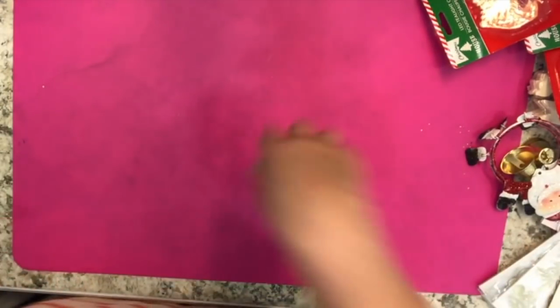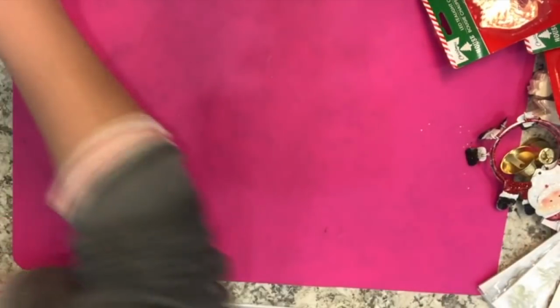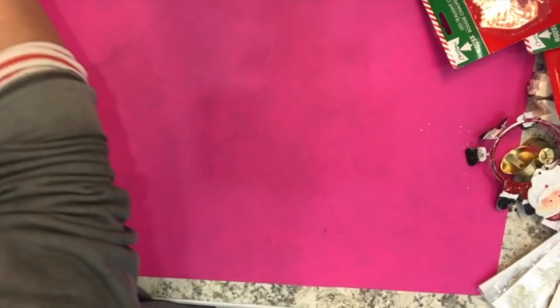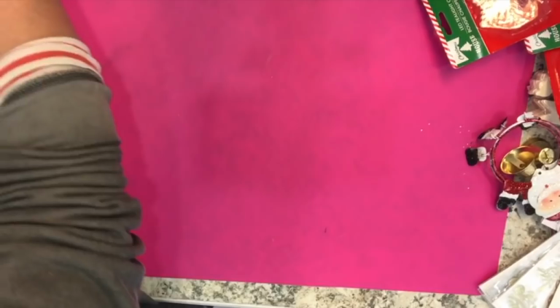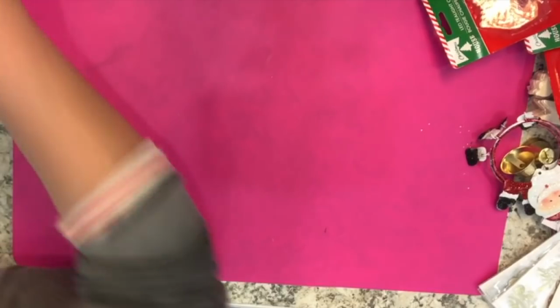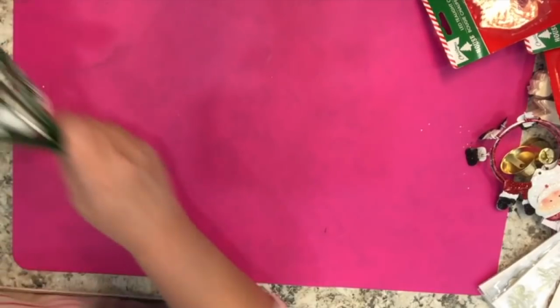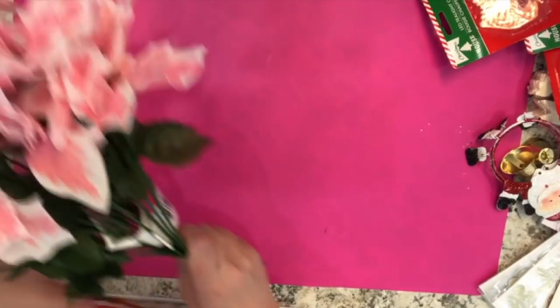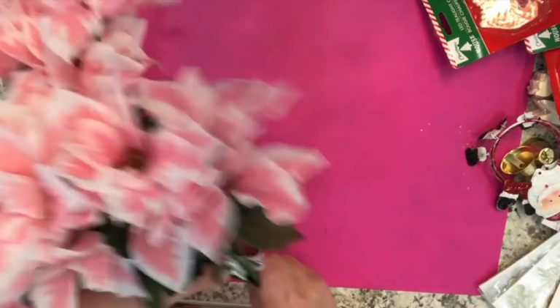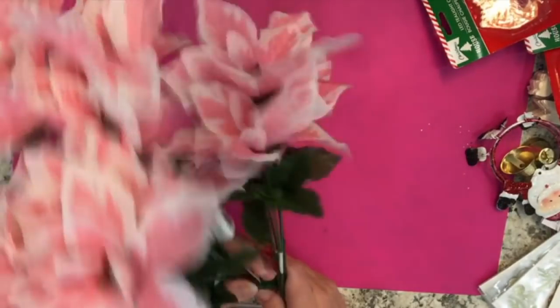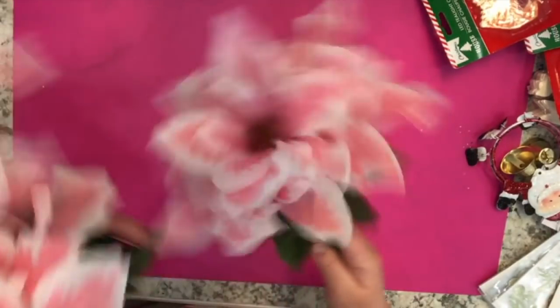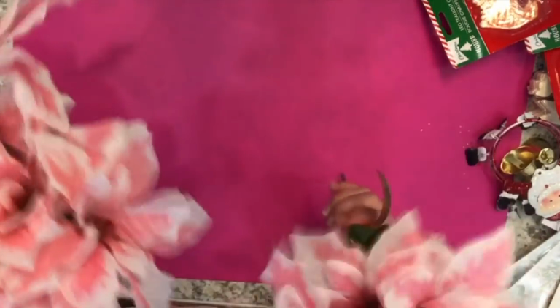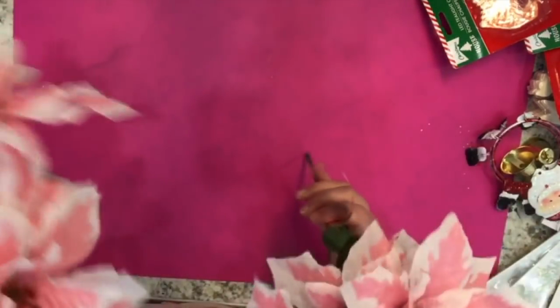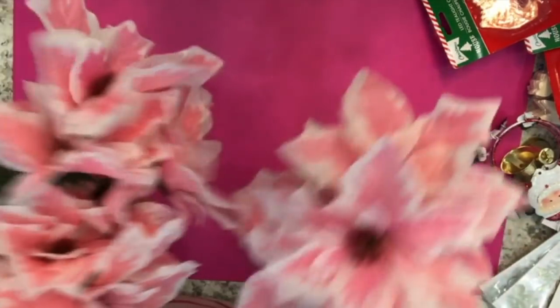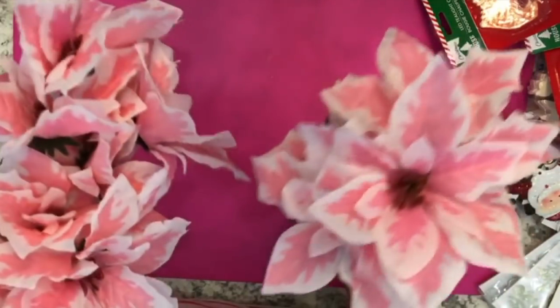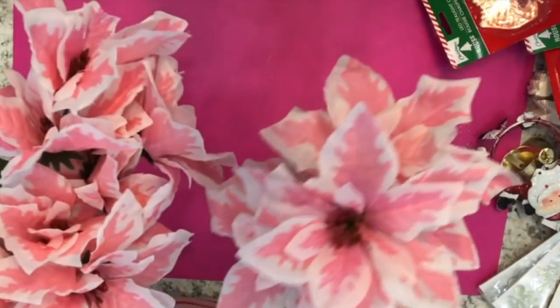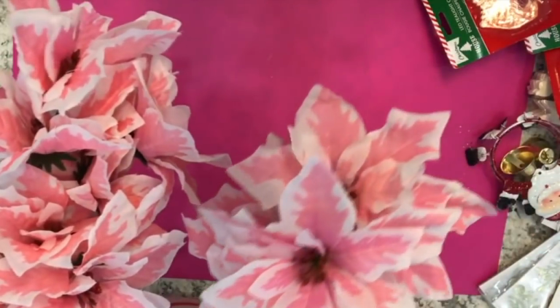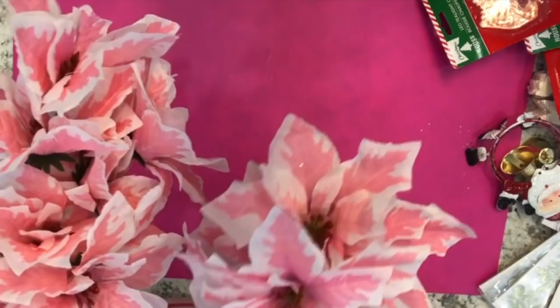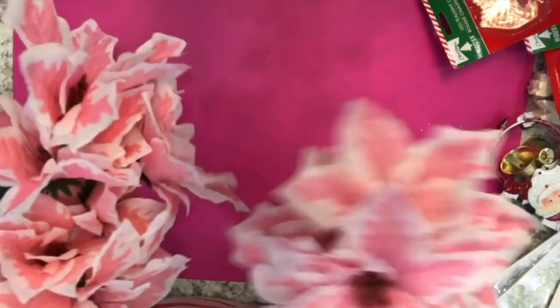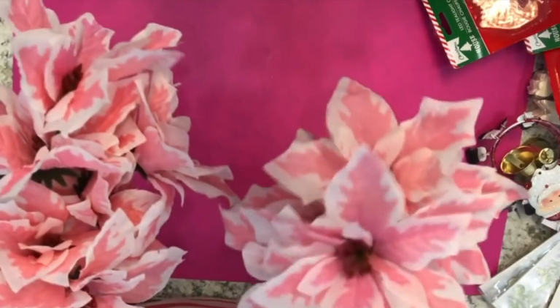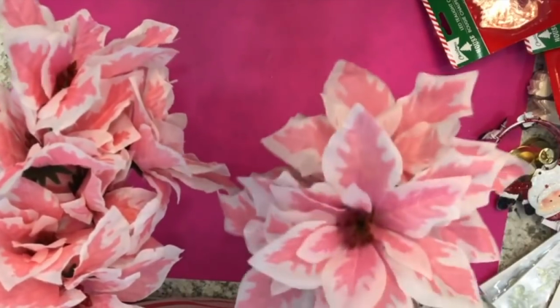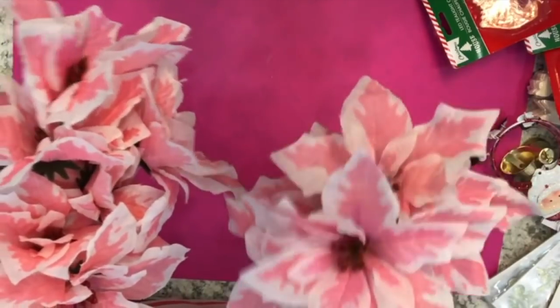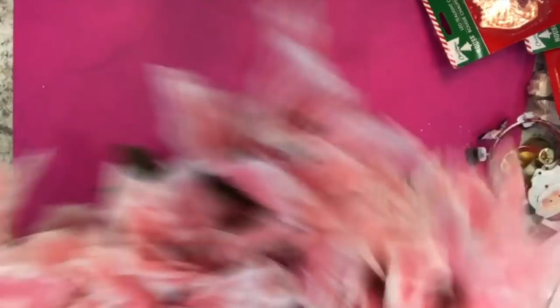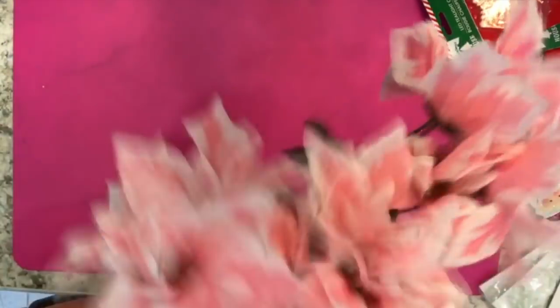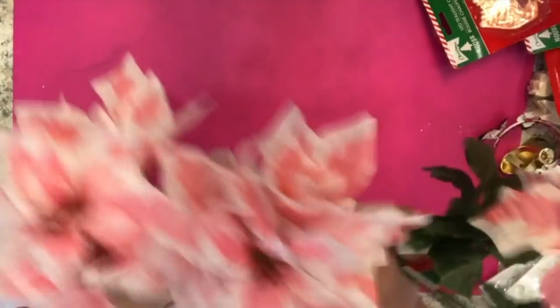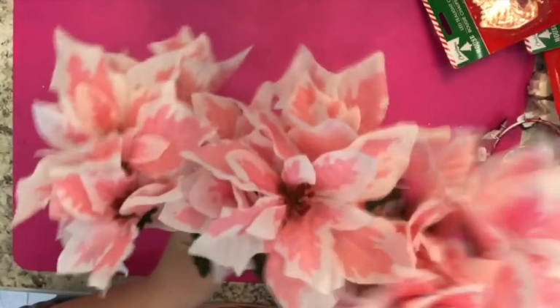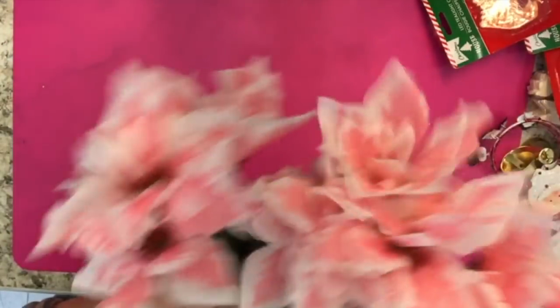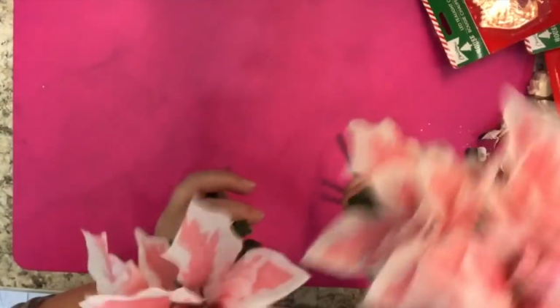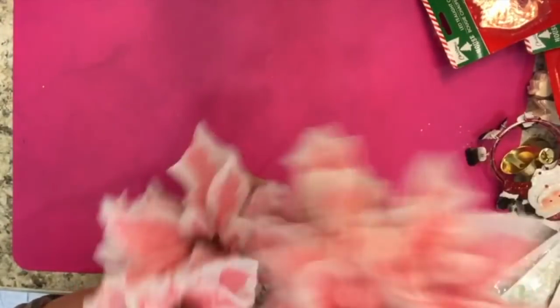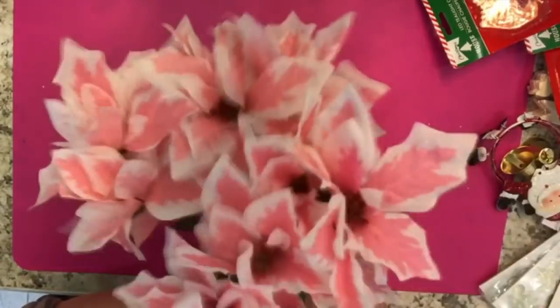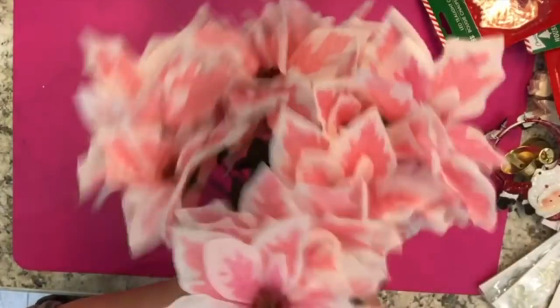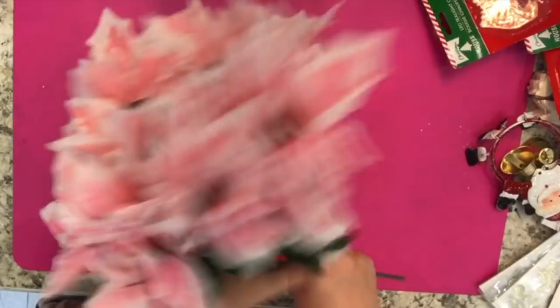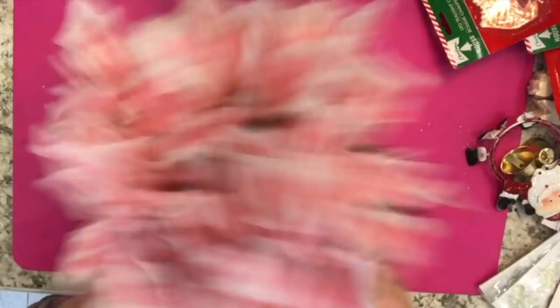I got some more pink decorations for my studio — pink and white poinsettias to do some decorating in here.